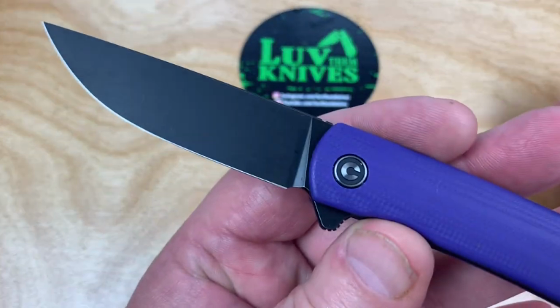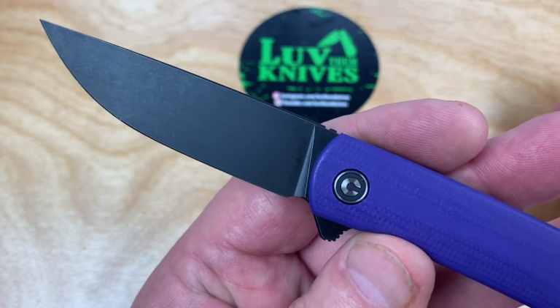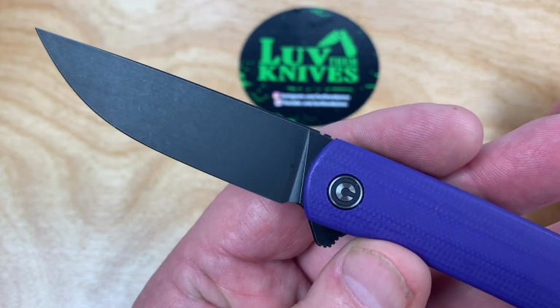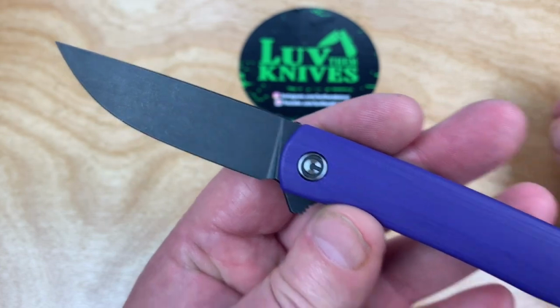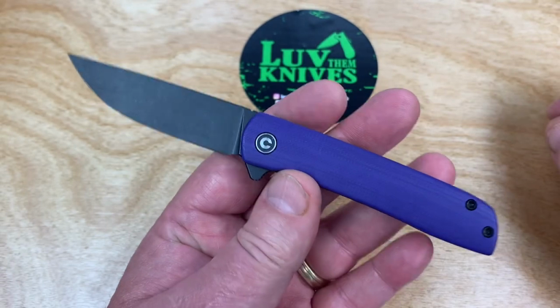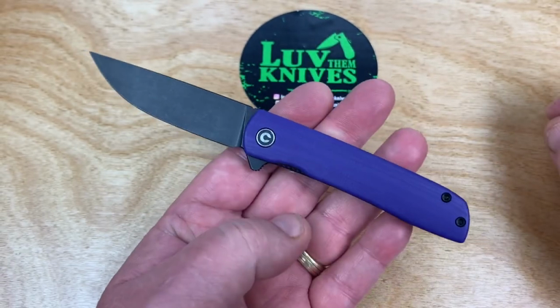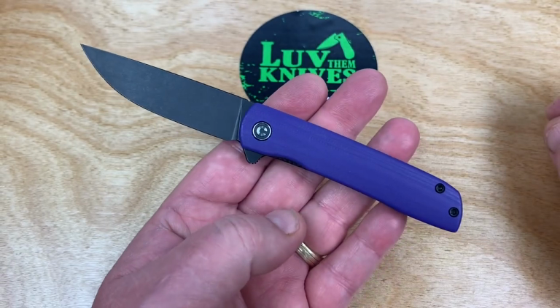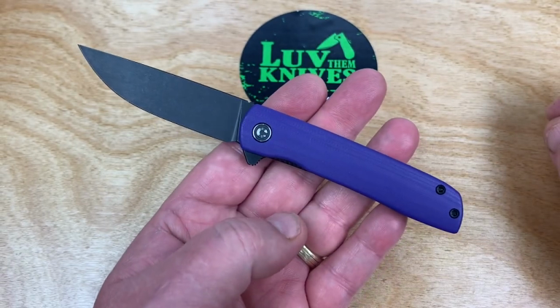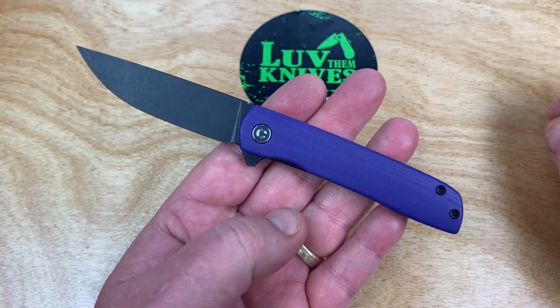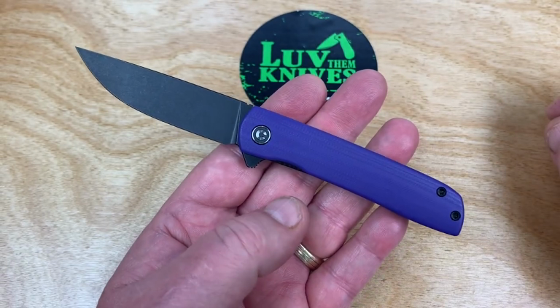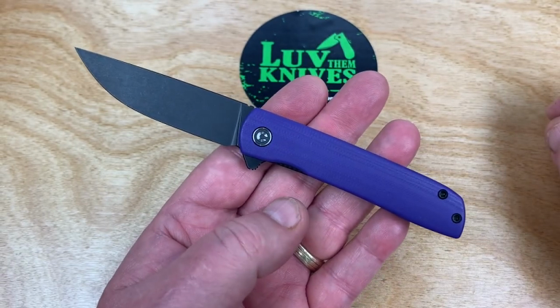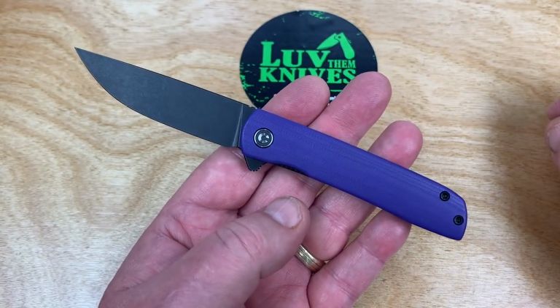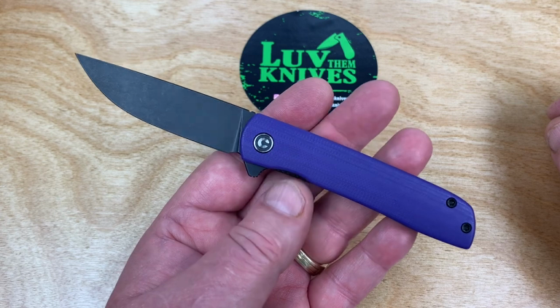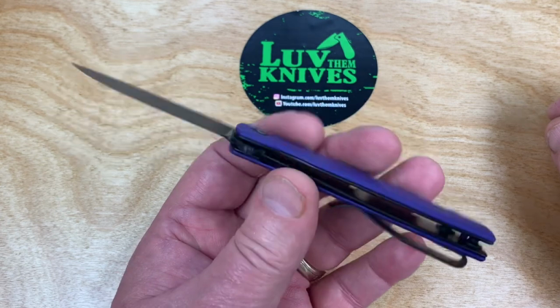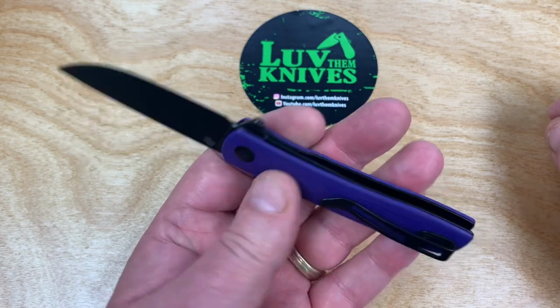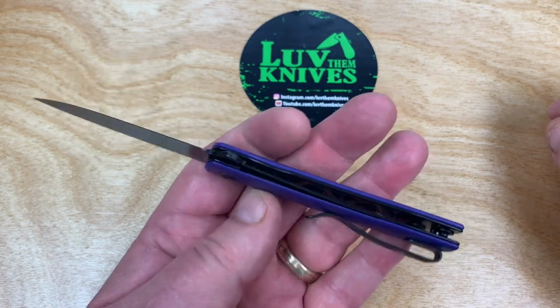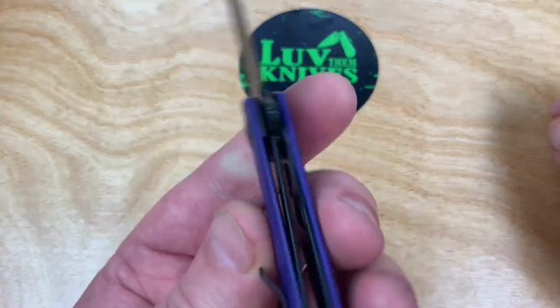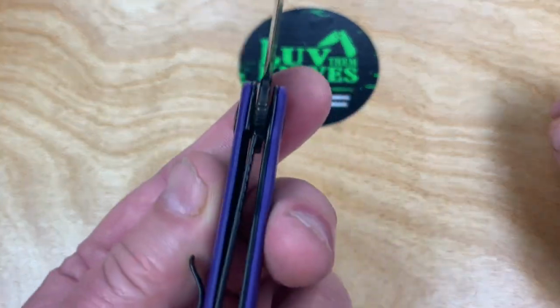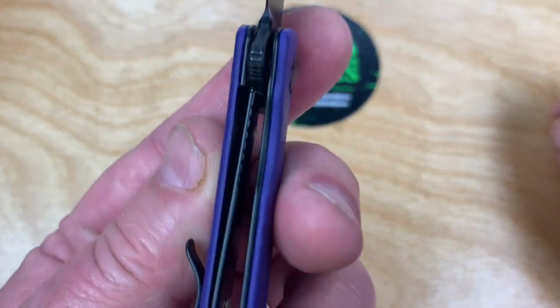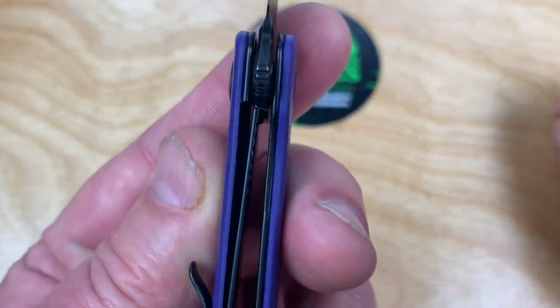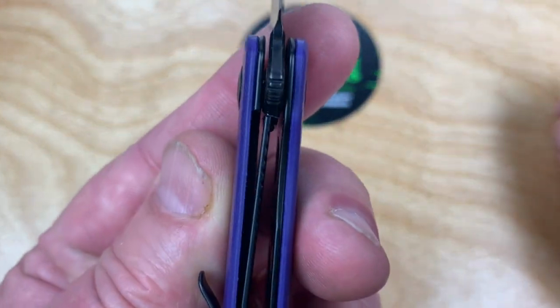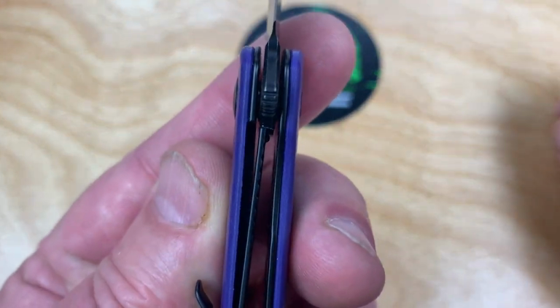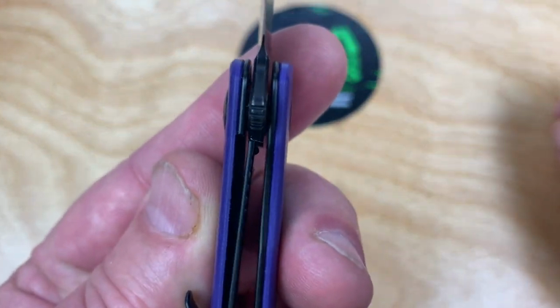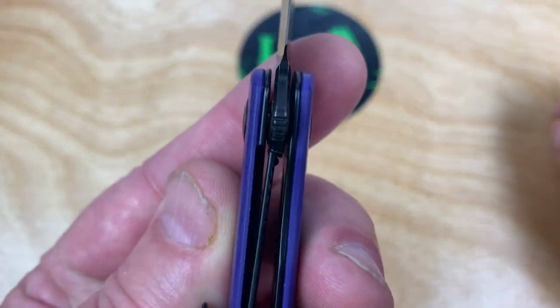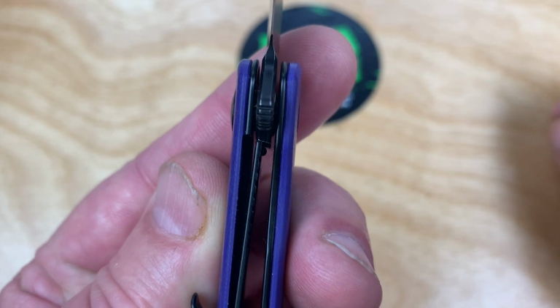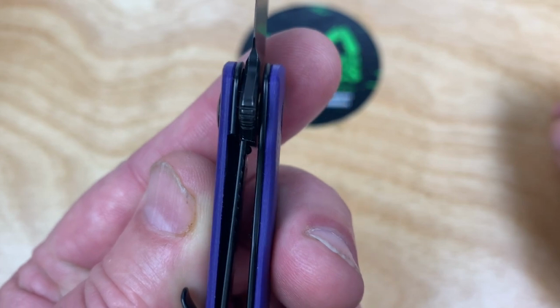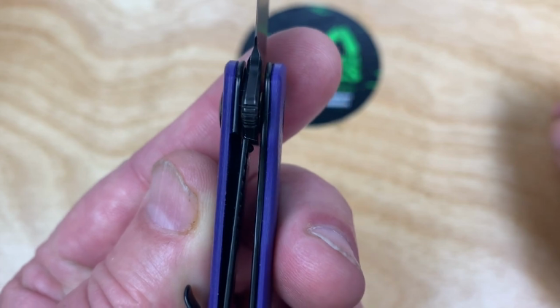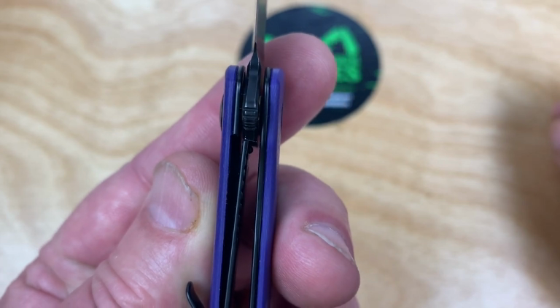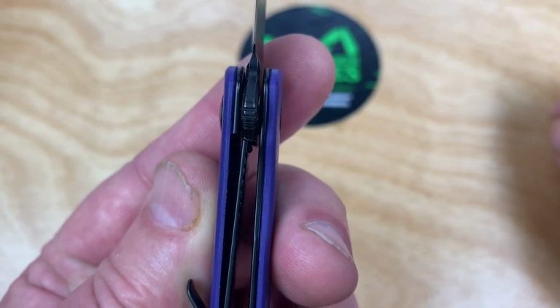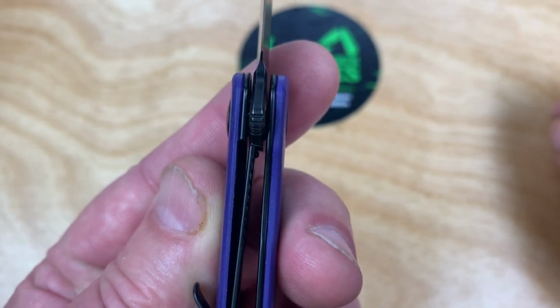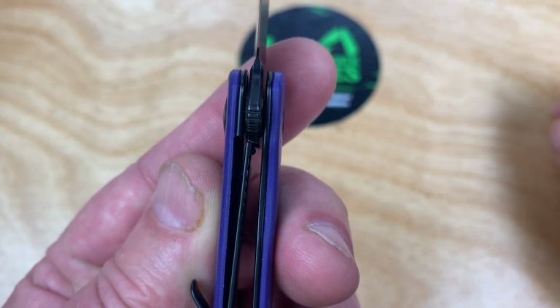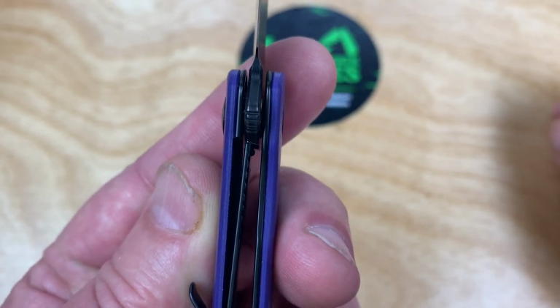A pretty practical-looking blade here. This is definitely a very simple design. Here's your lockup — it's about 25 to 30%. A little hard to see.